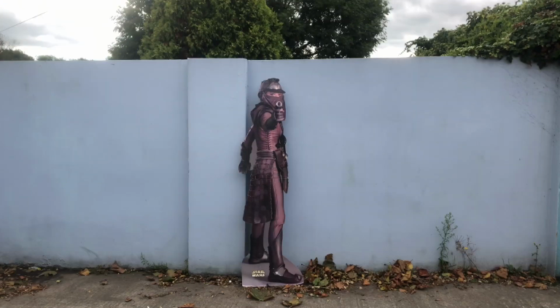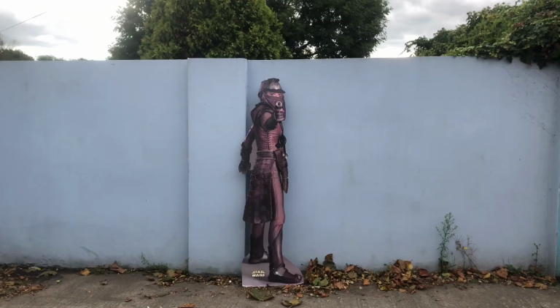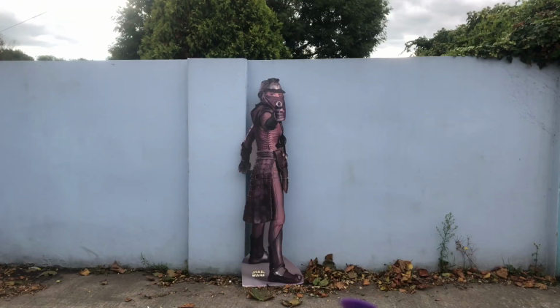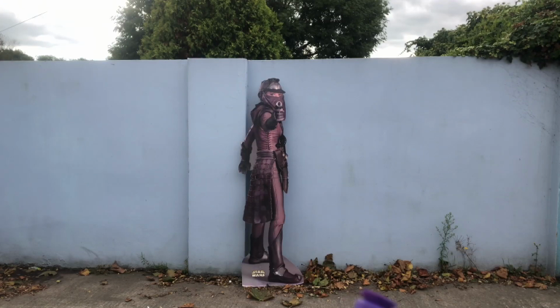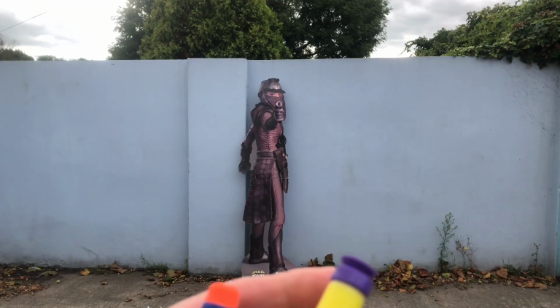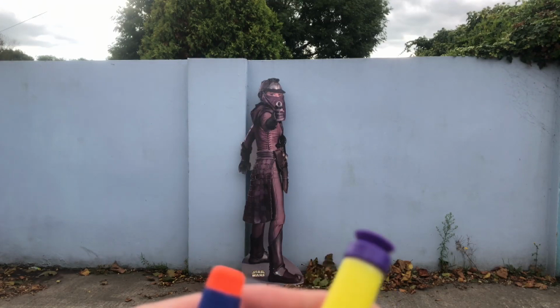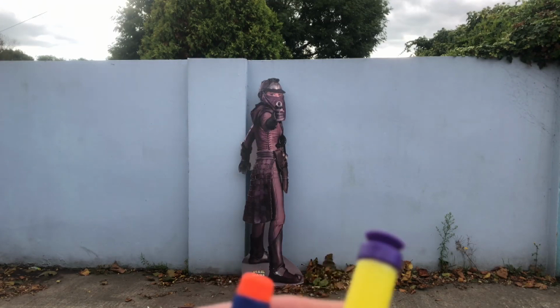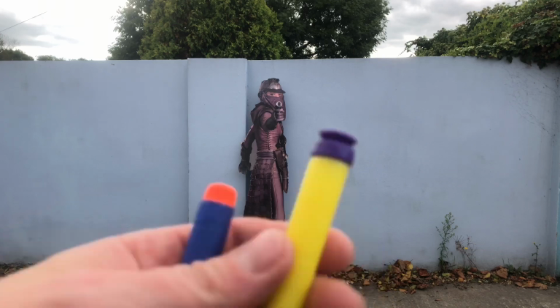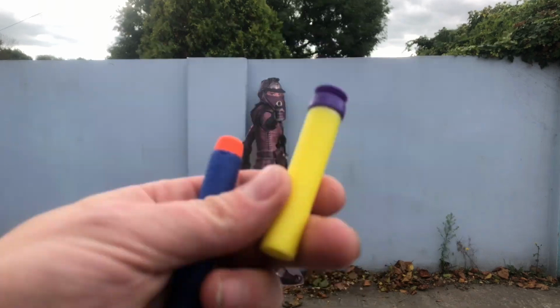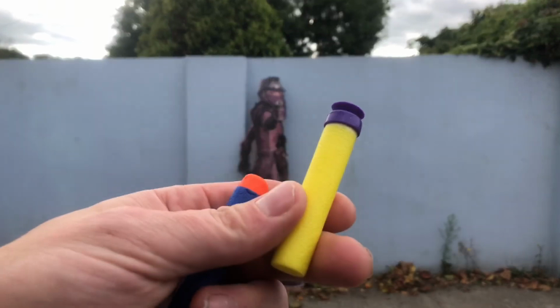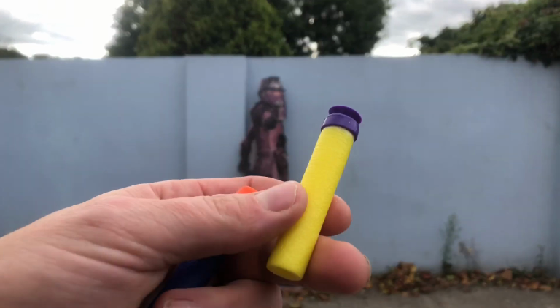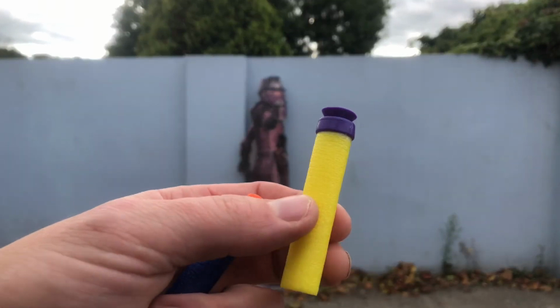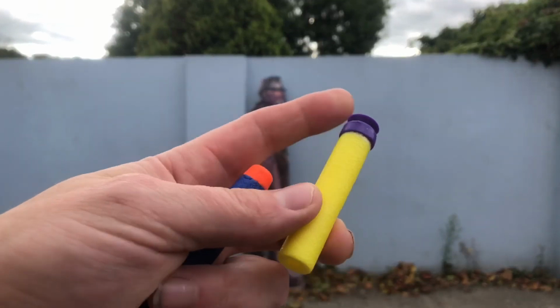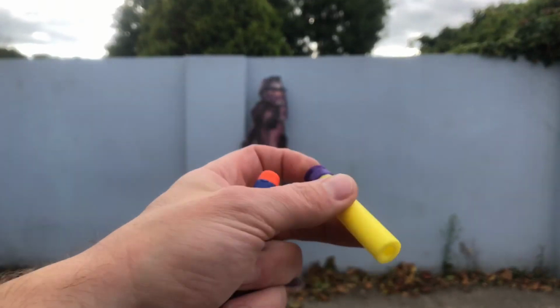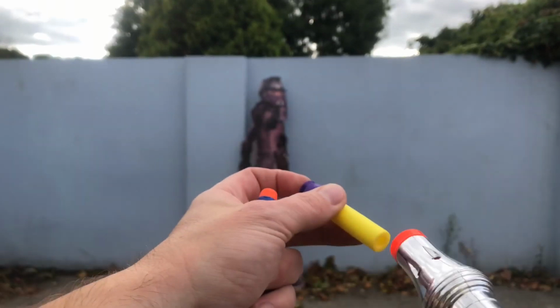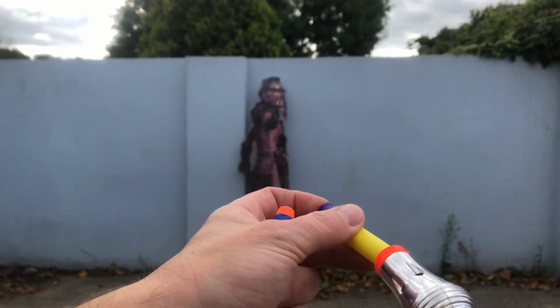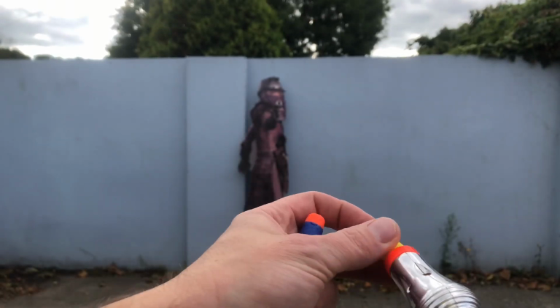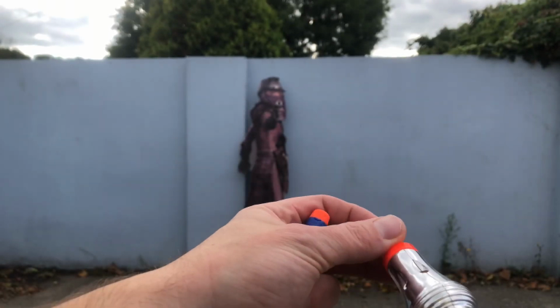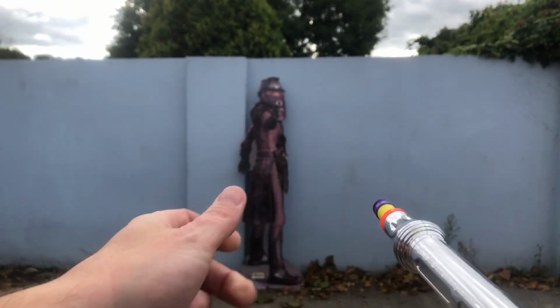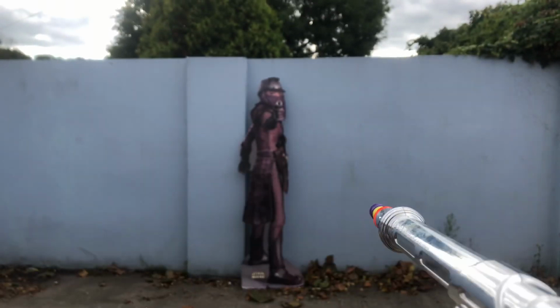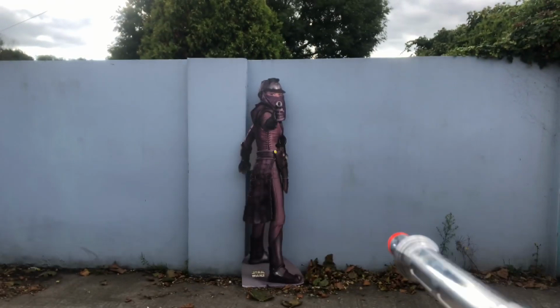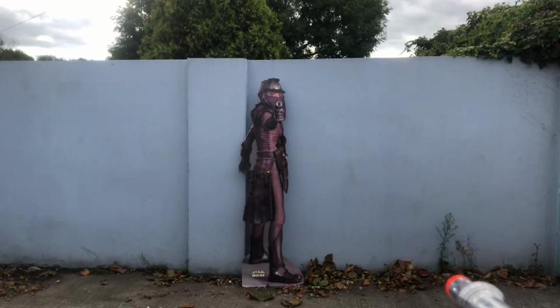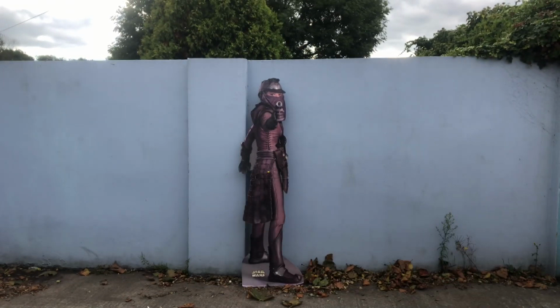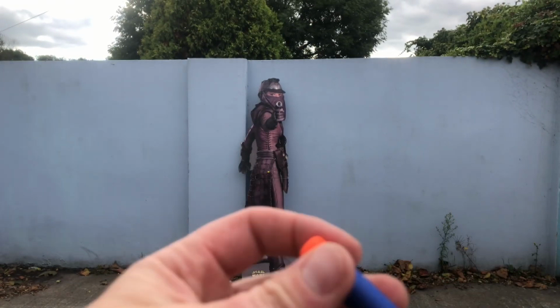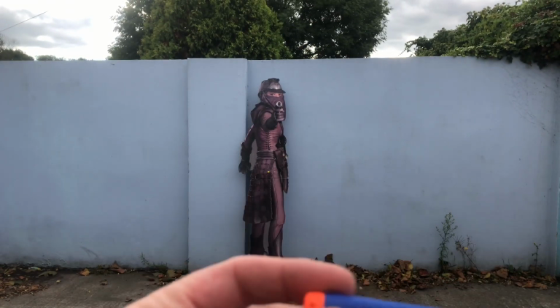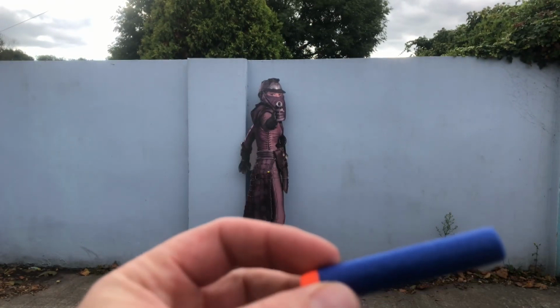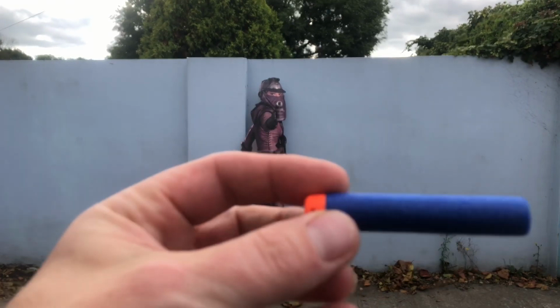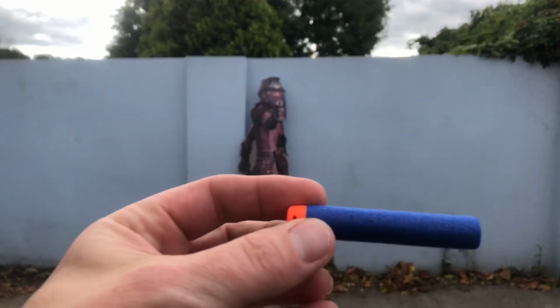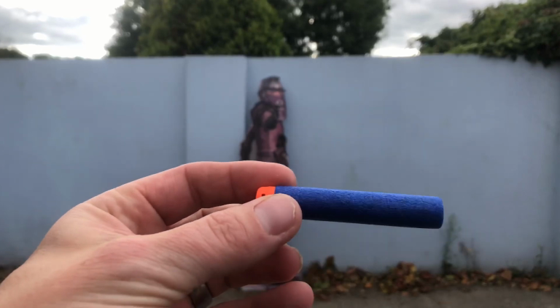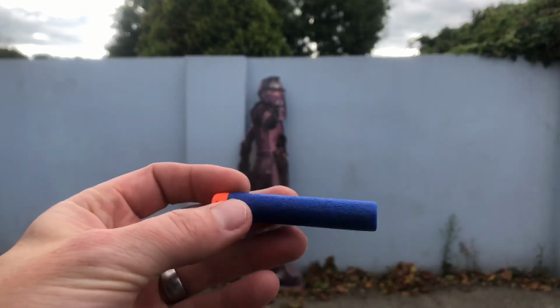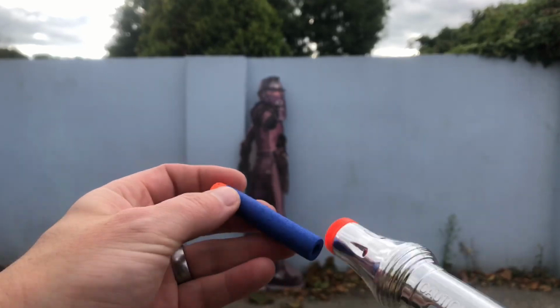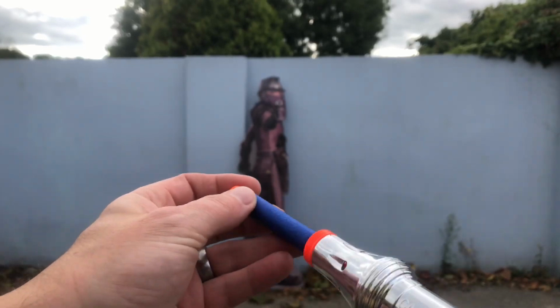It's worth noting that this blaster comes with the old style suction tip darts, but it is also compatible with the Nerf Elite darts.